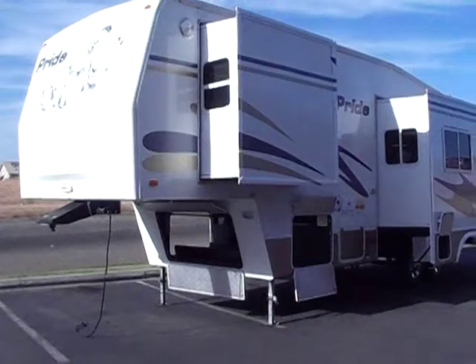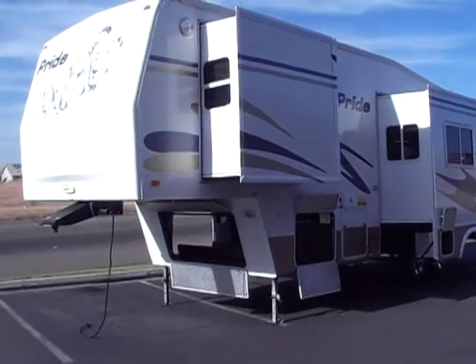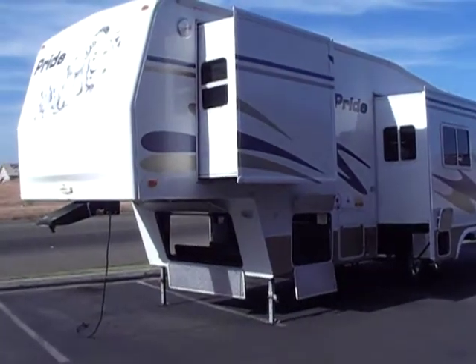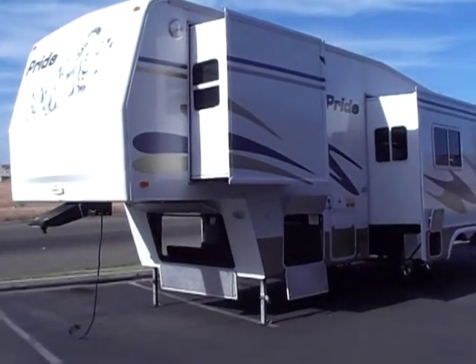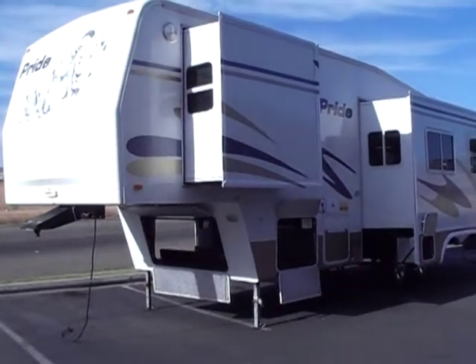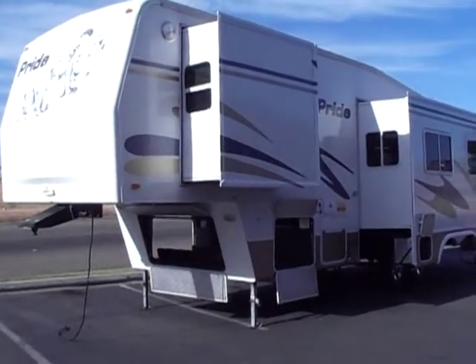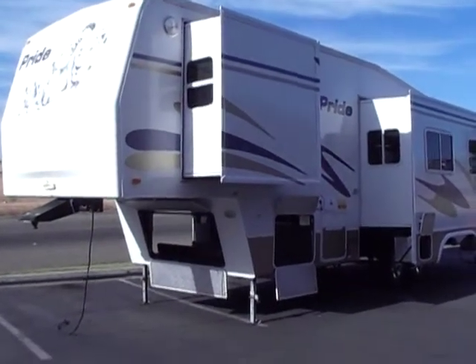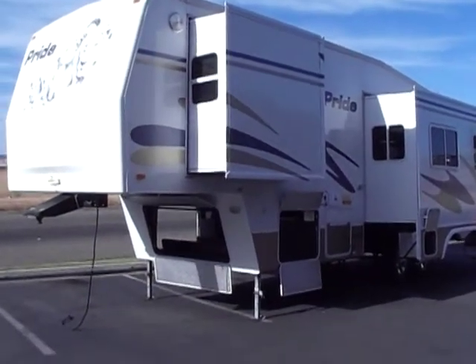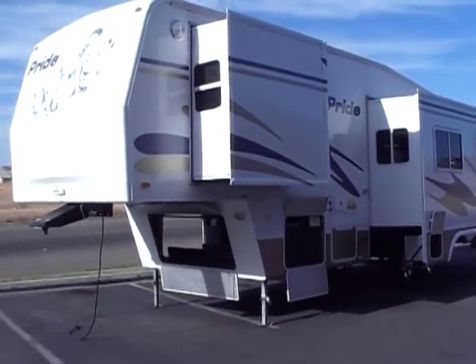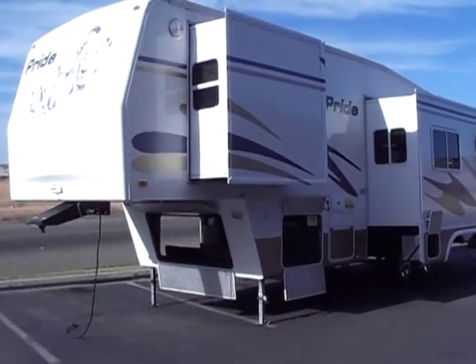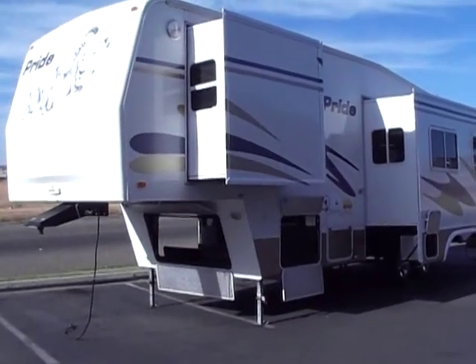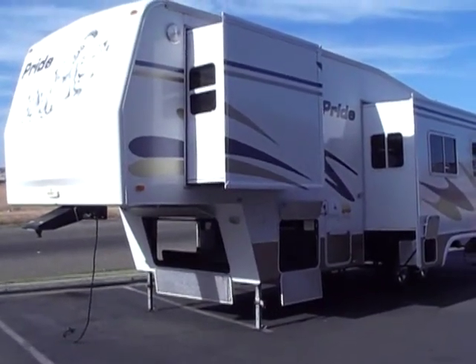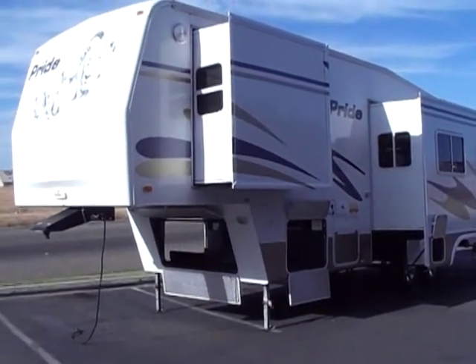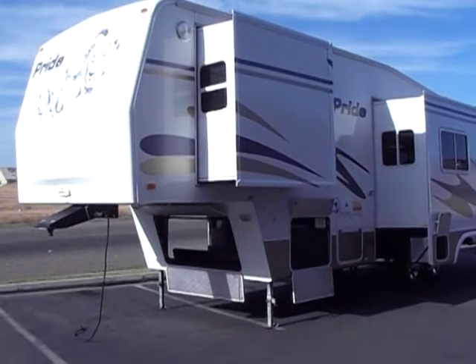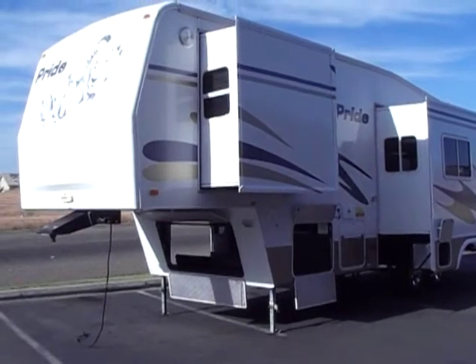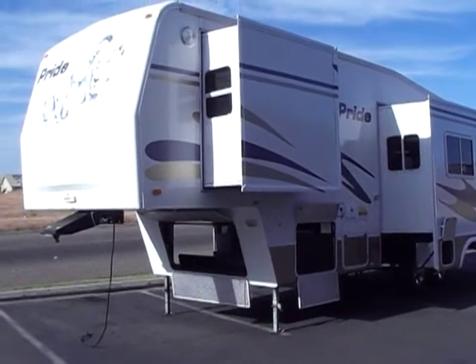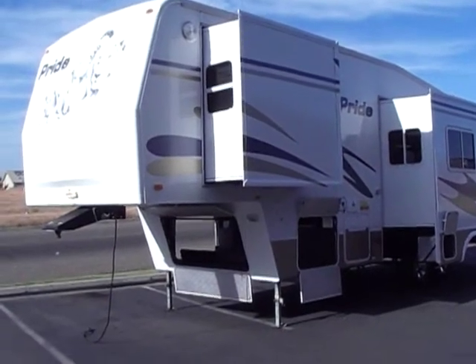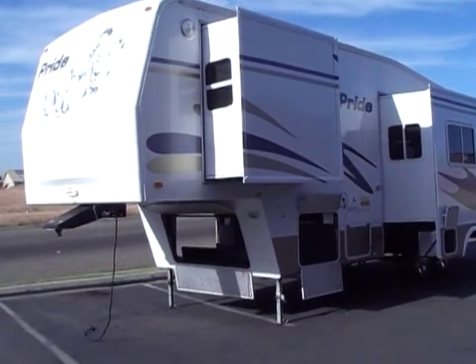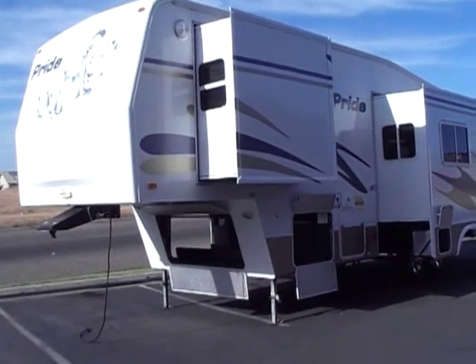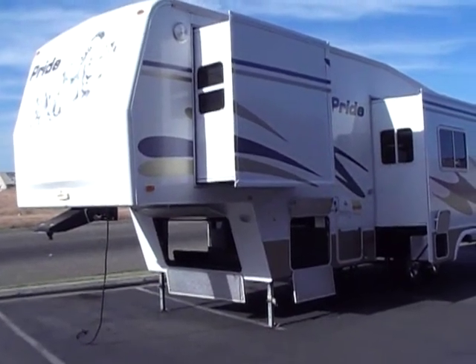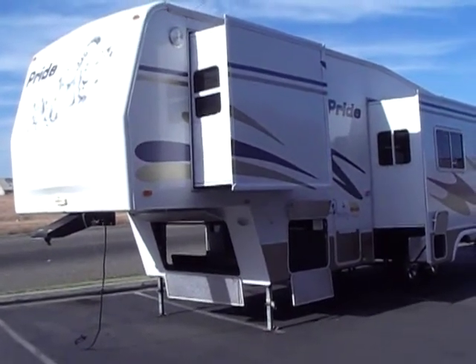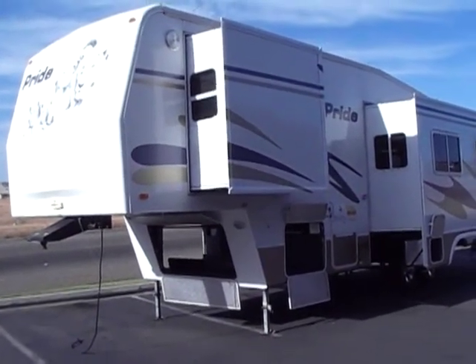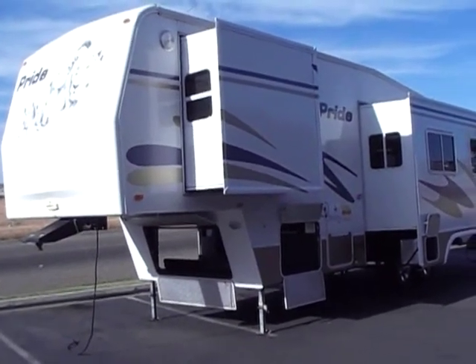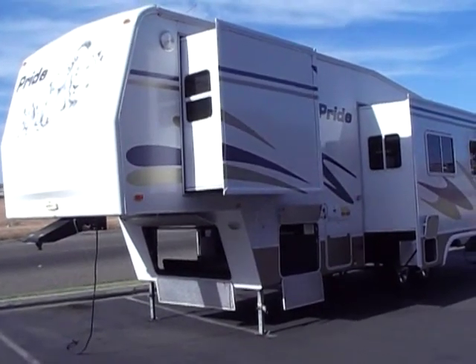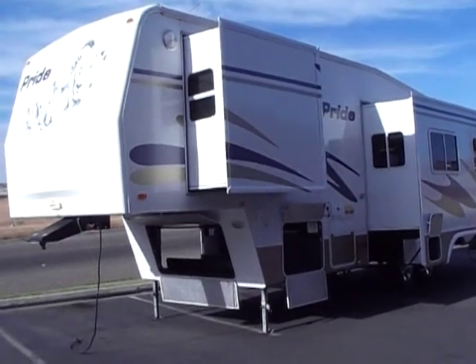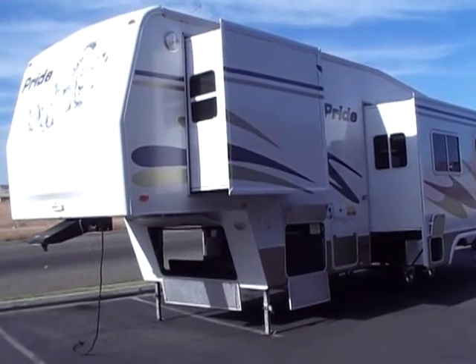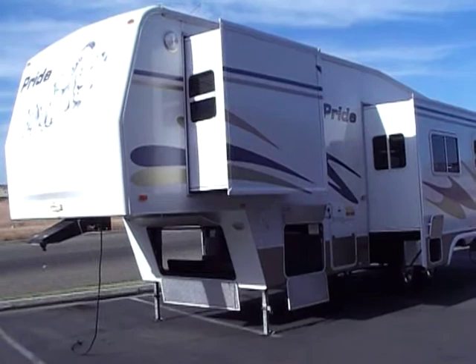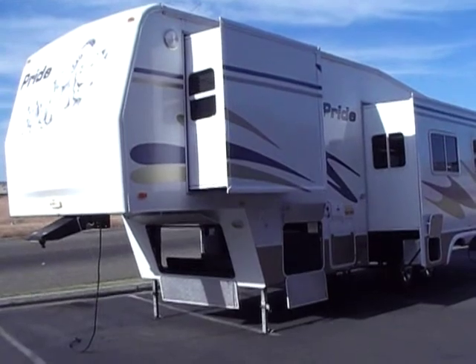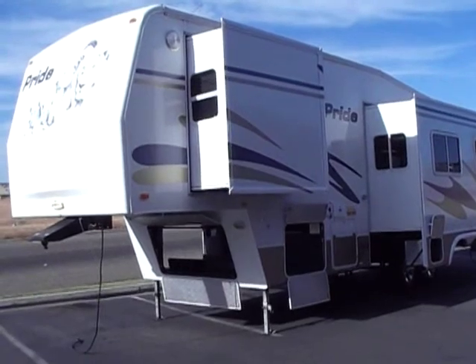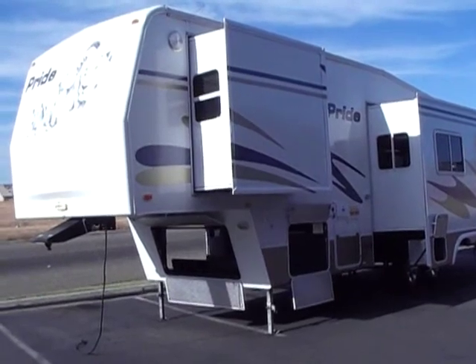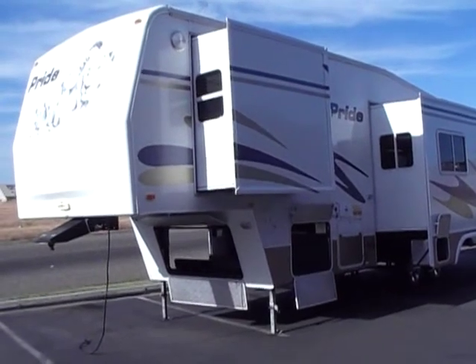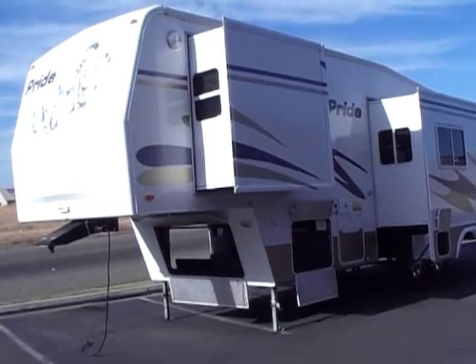Hello everybody, Tony for Auto Group. Here we have an awesome, lightly used, one owner 2003 Fleetwood Pride 30-5J.